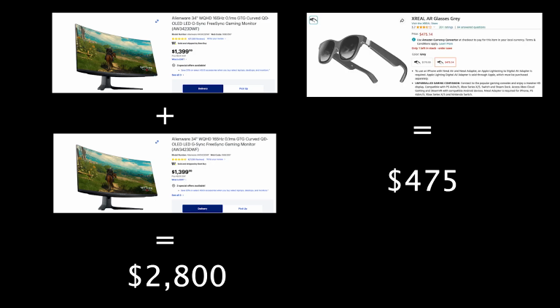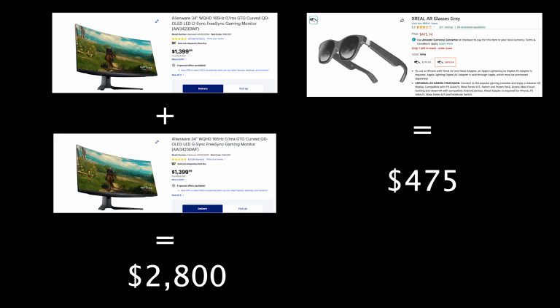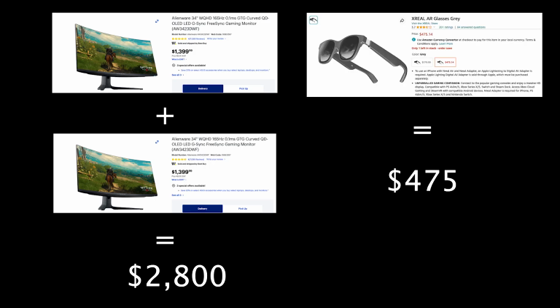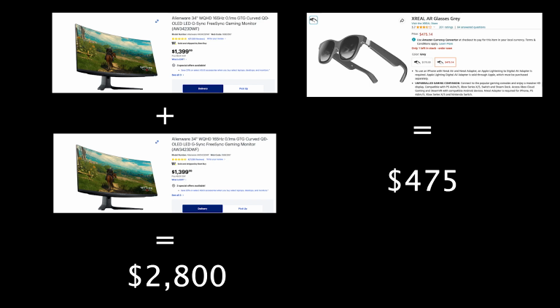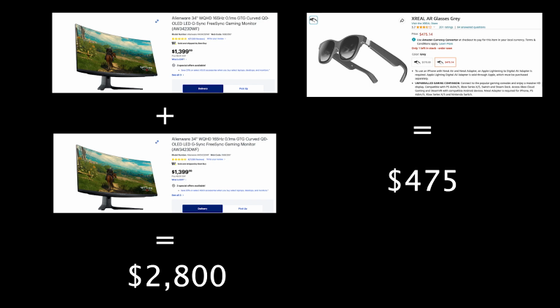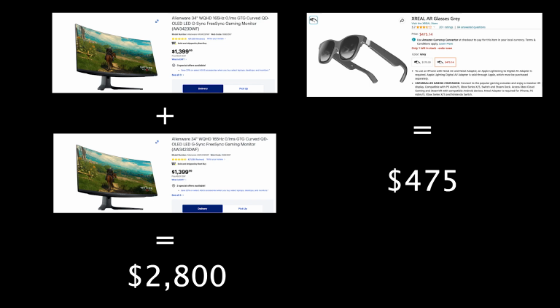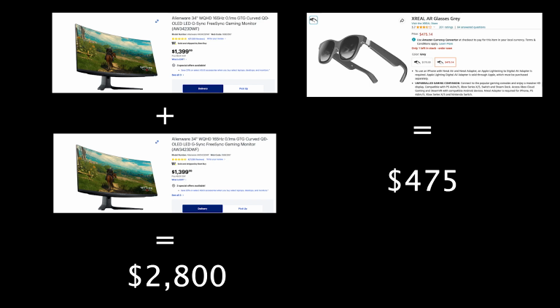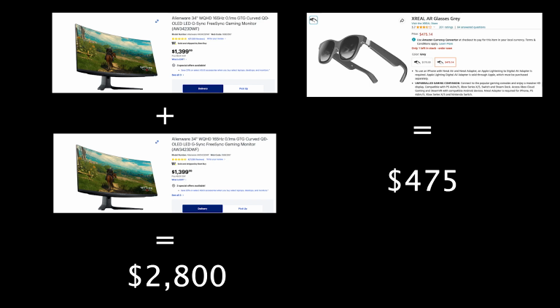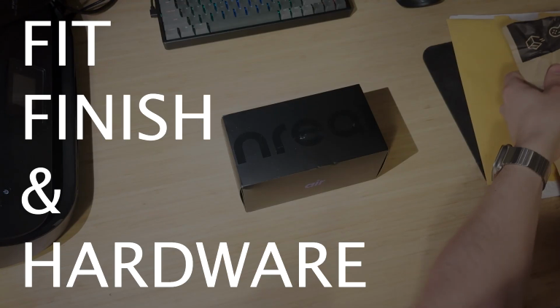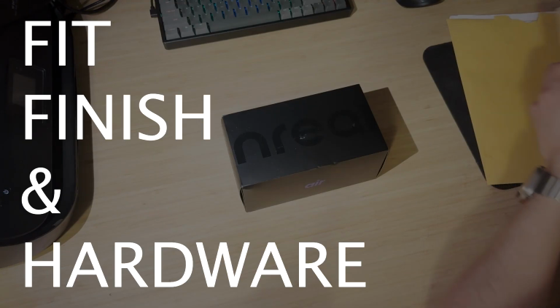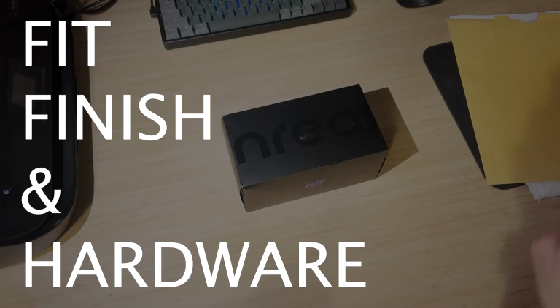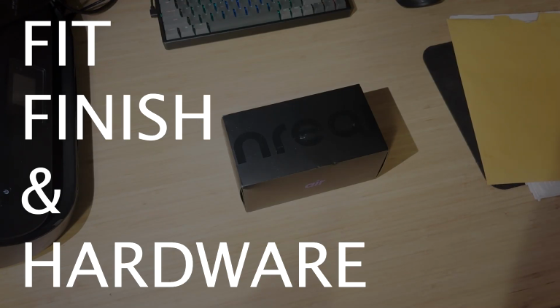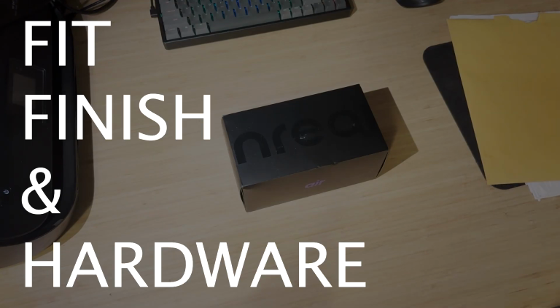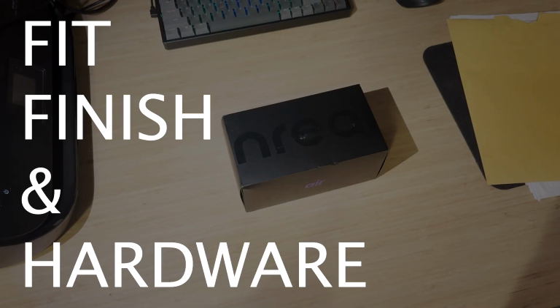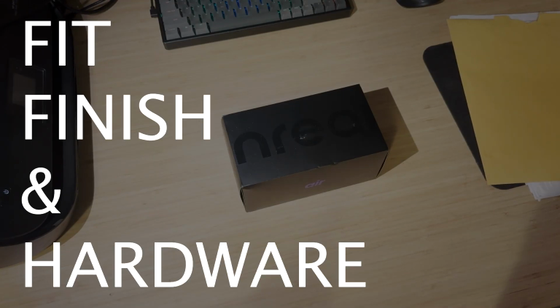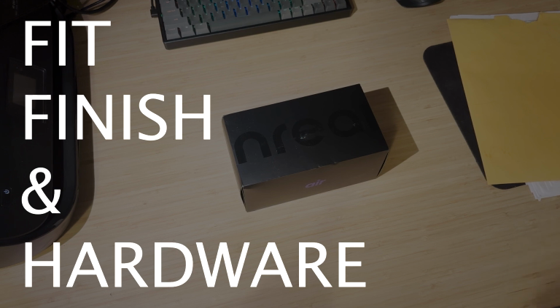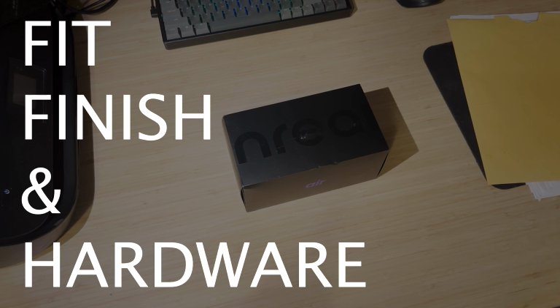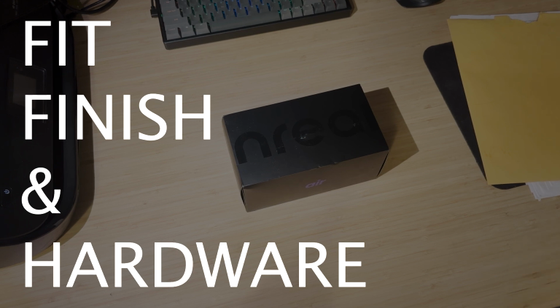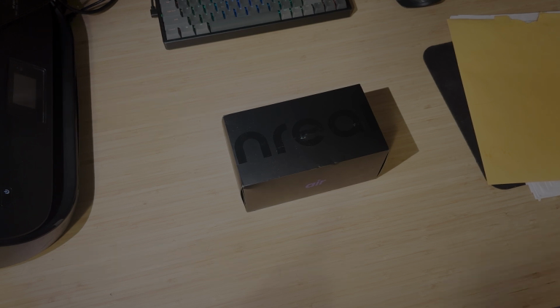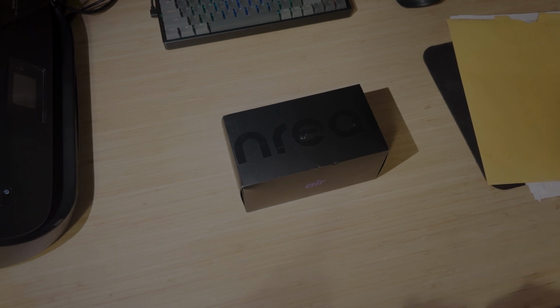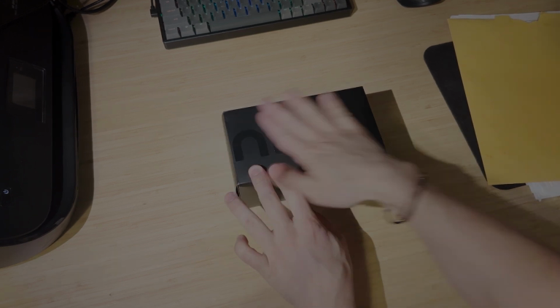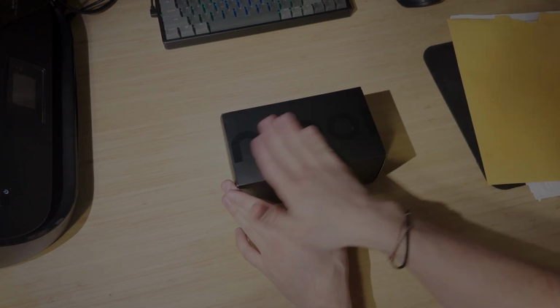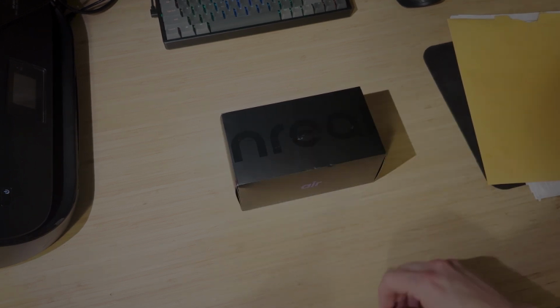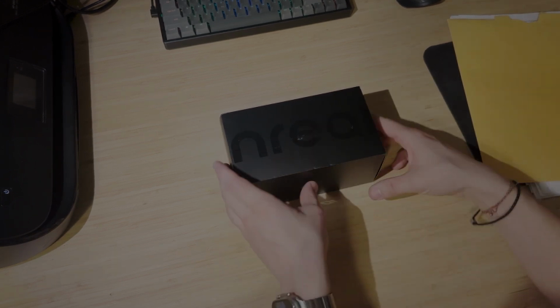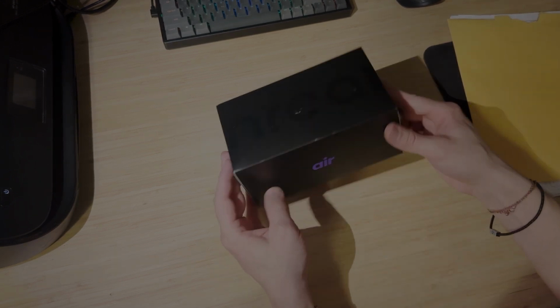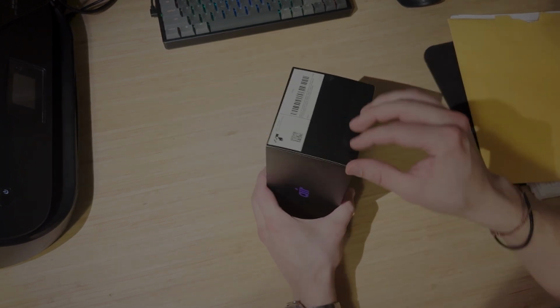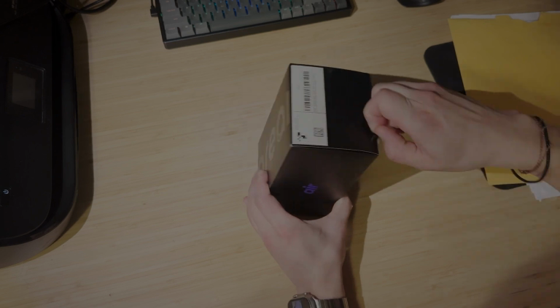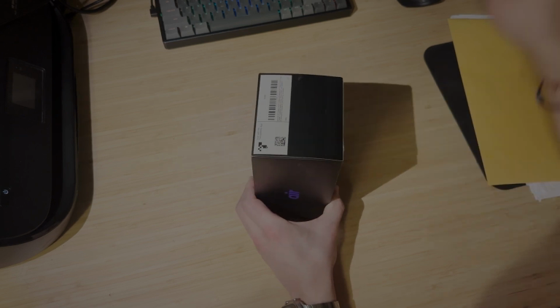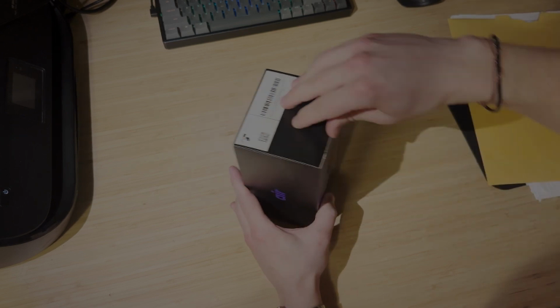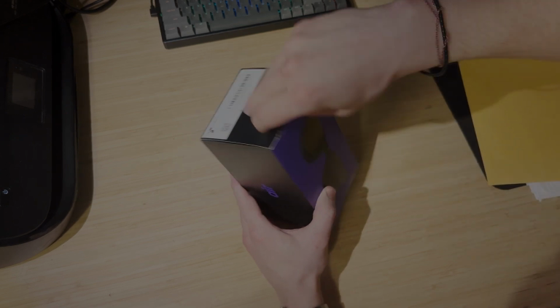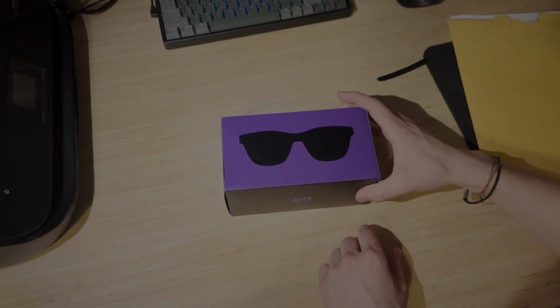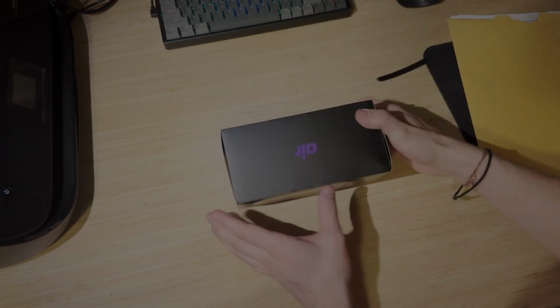But there are also a lot of bugs and some serious issues as well, so let's get into it. First, let's talk about fit, finish, and hardware. Honestly, the build seems pretty solid. The actual glasses feel well-built with quality materials. Obviously, I still don't want to drop them, though. They're not indestructible and they don't feel like it.